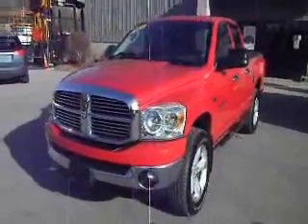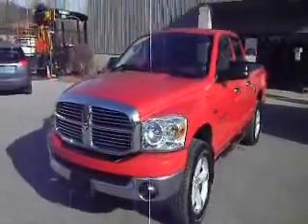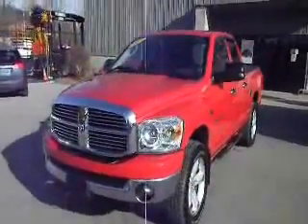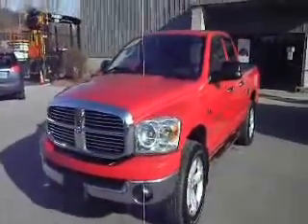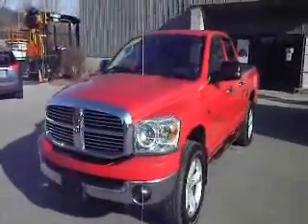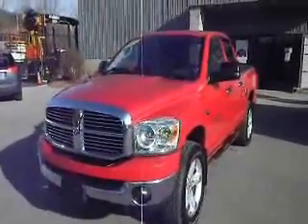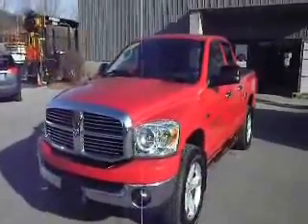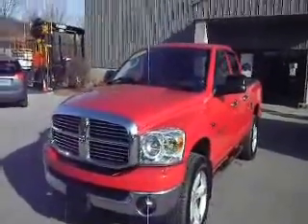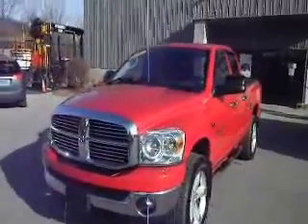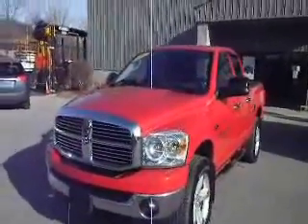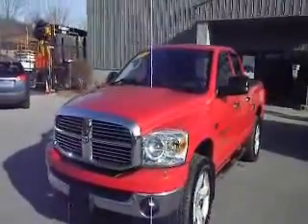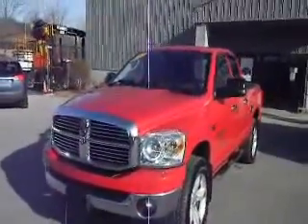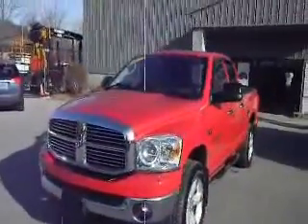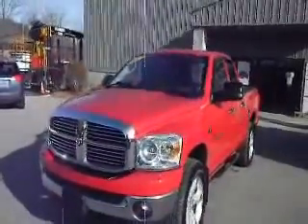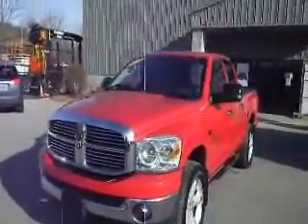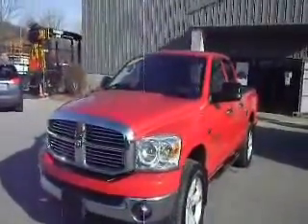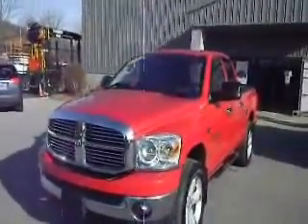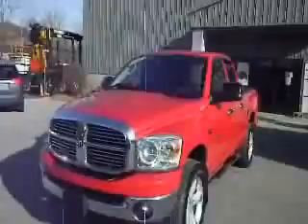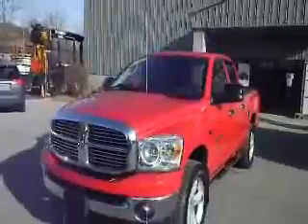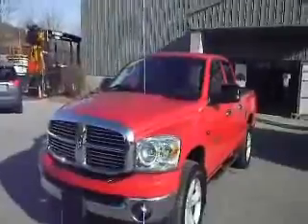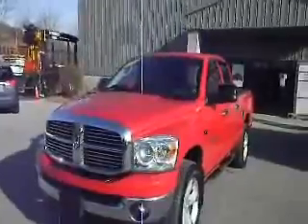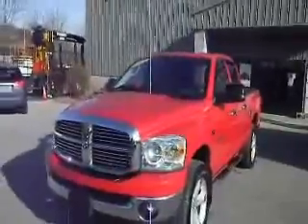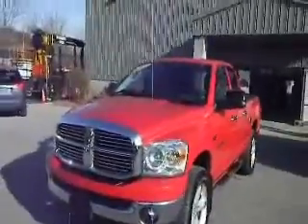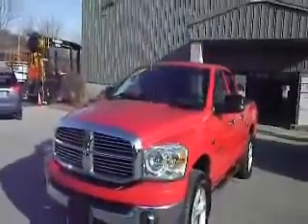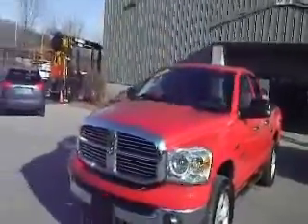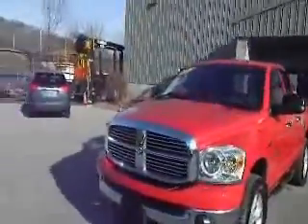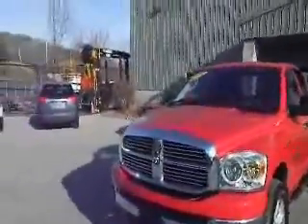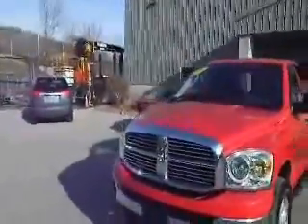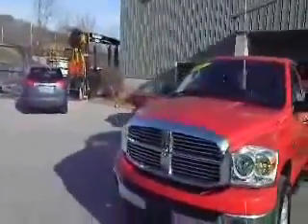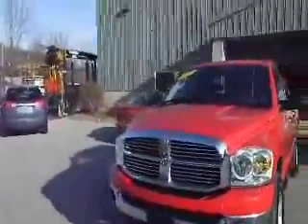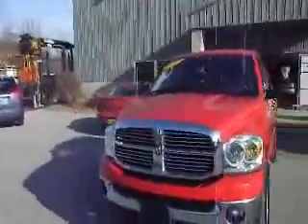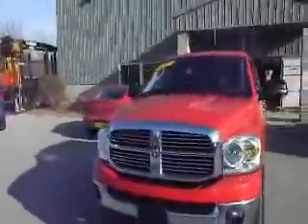How you doing today? Welcome to Metal Land of Carmel, part of the Vols Auto Group. Today we're going to show you one of our certified pre-owned vehicles. This is a 2007 Dodge Ram 1500.